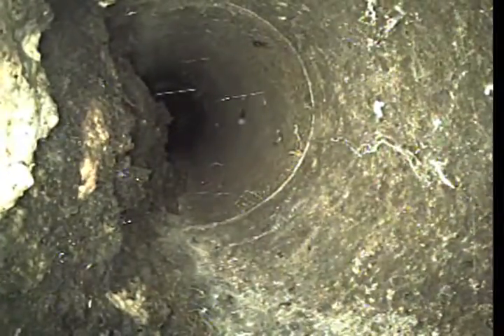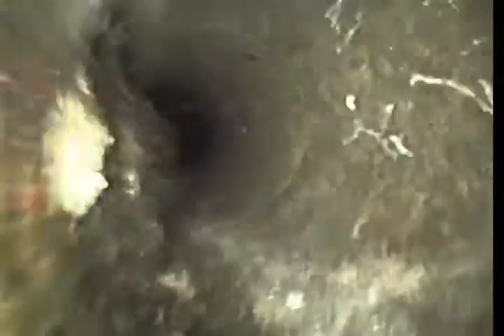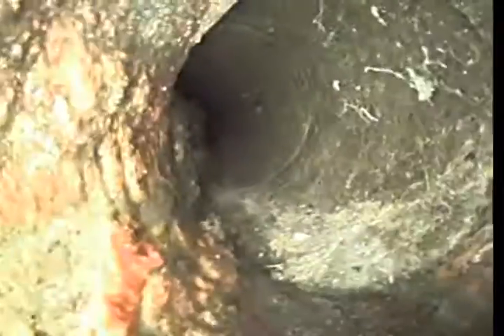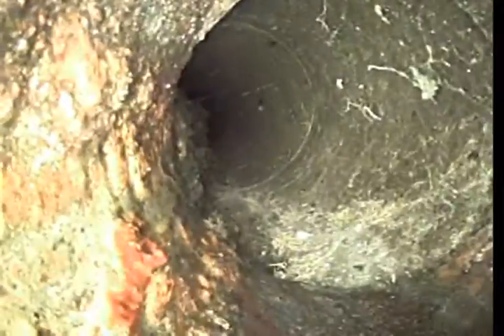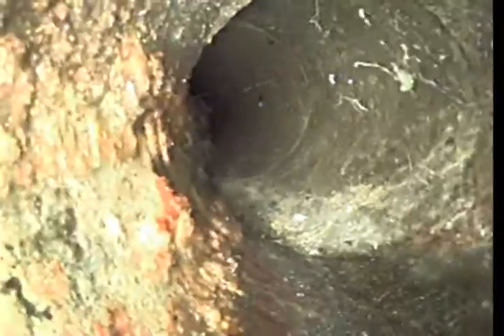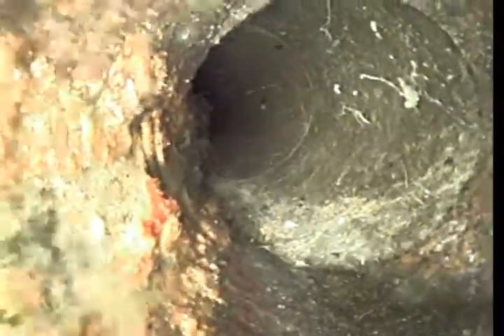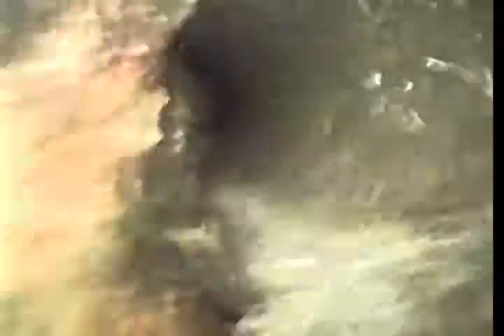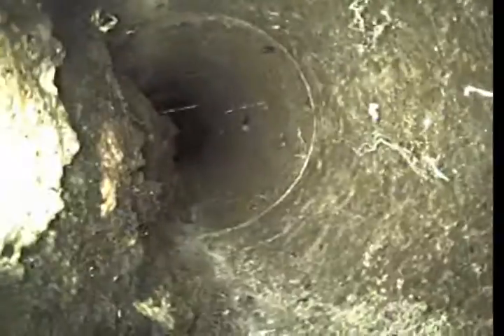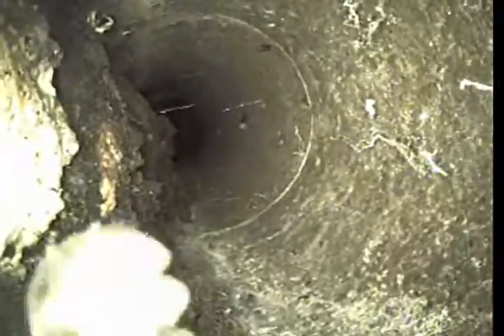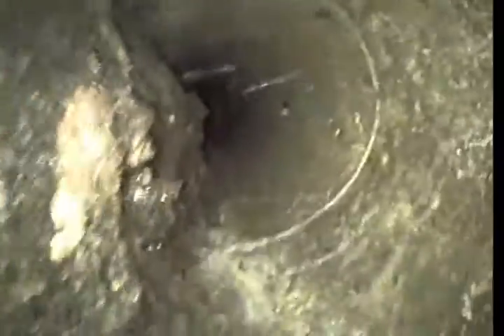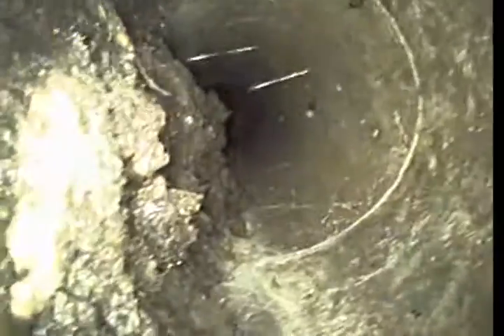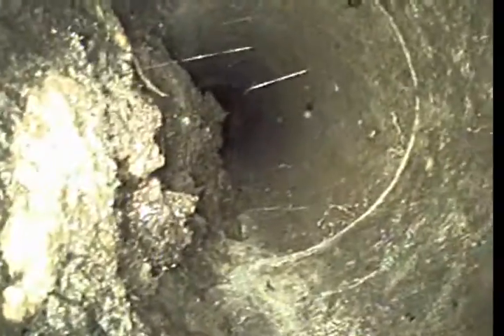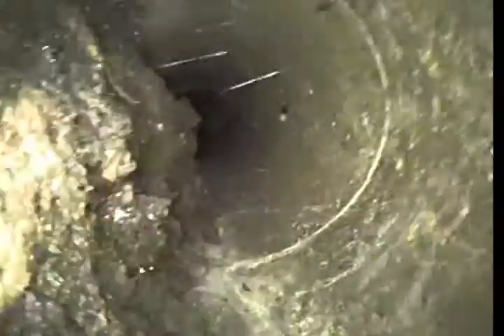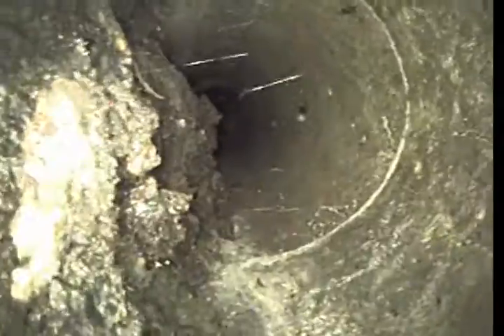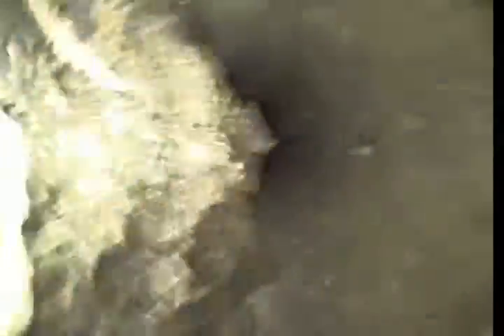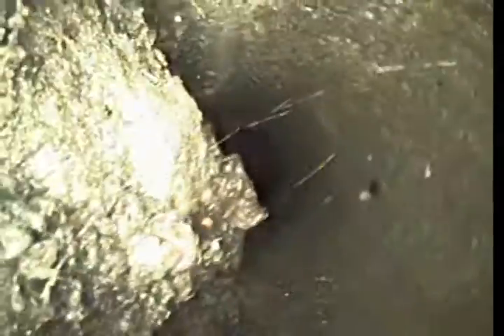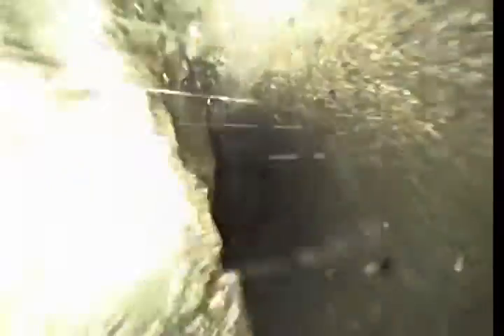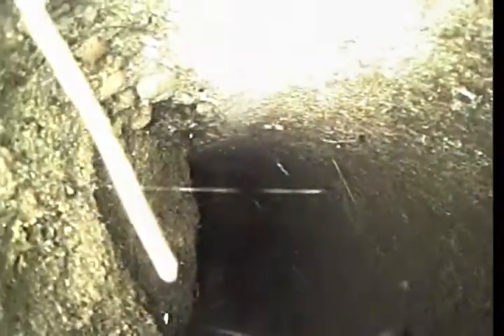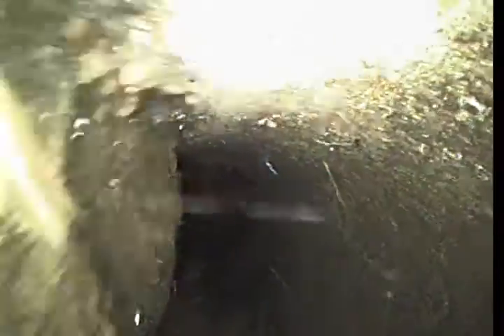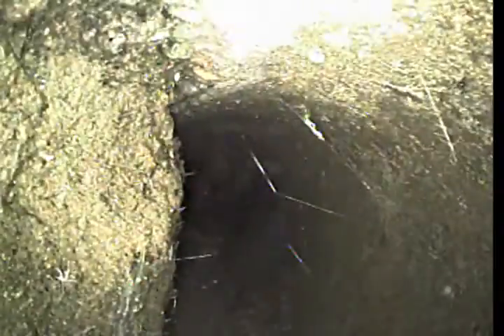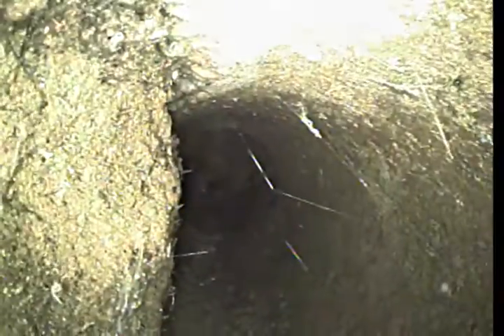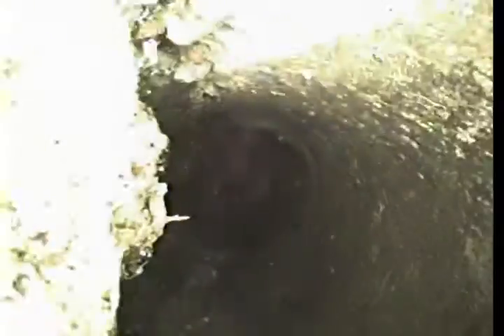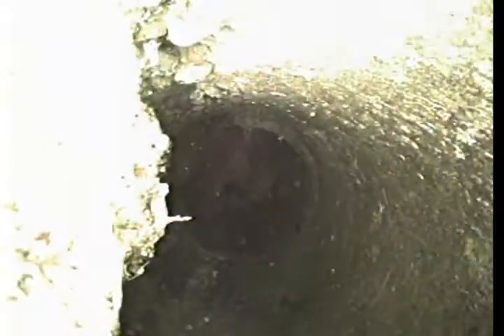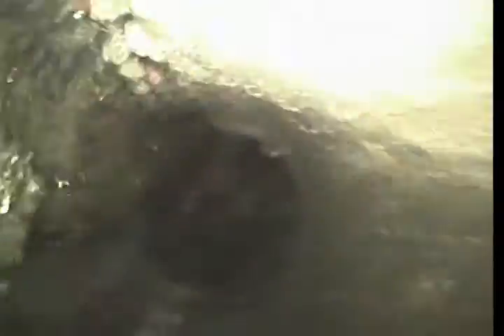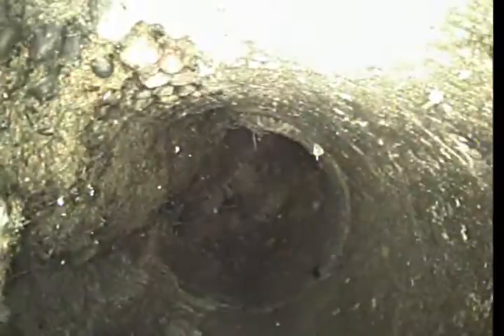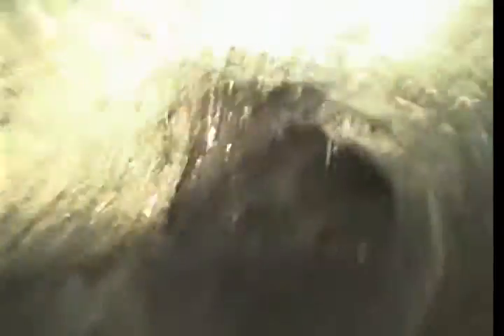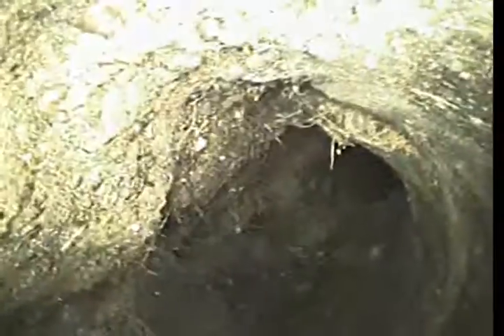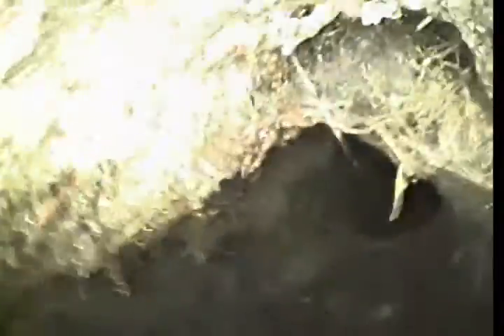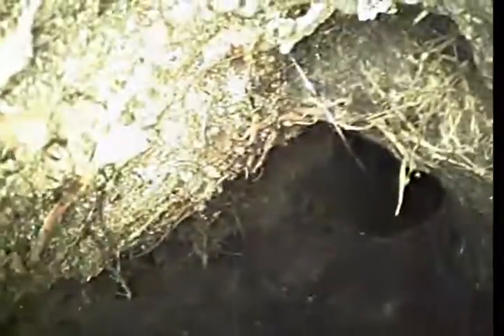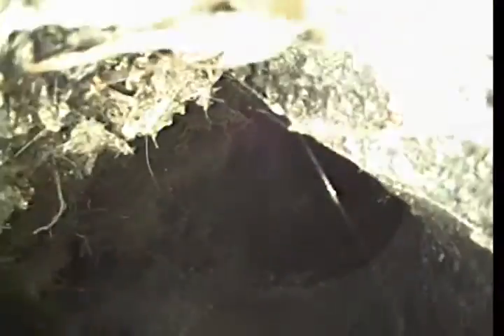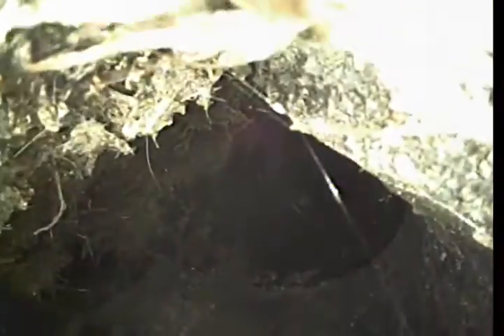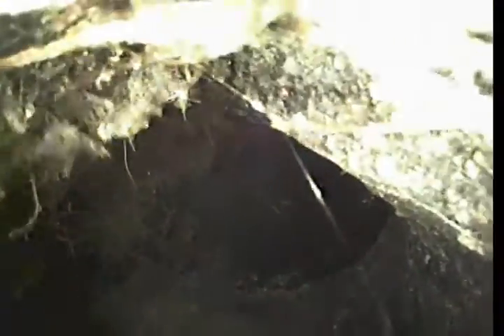Okay, transitions from cast iron to original concrete. You can see there's a lot of buildup in the line here at the bottom of the flow line. It's in pretty bad shape.